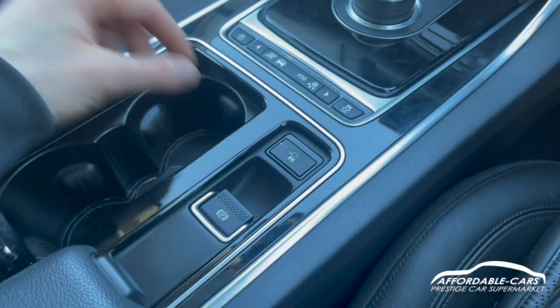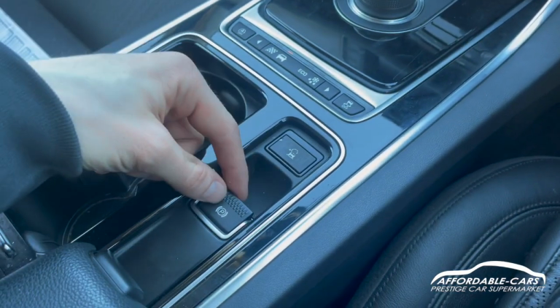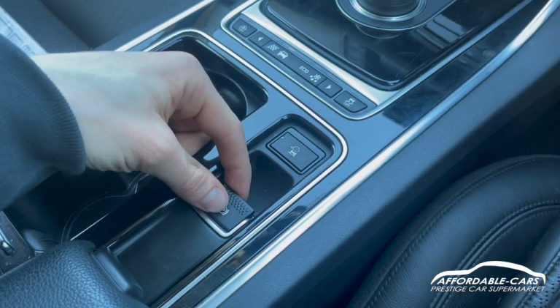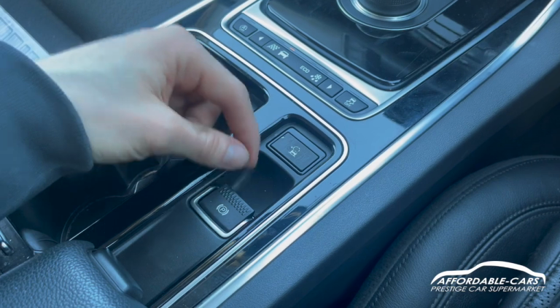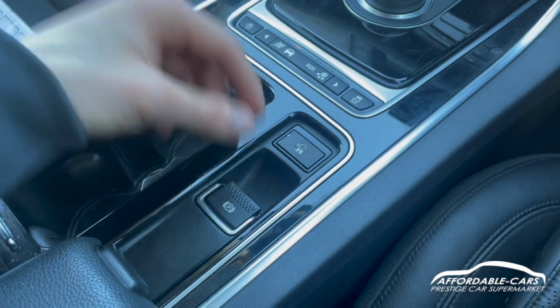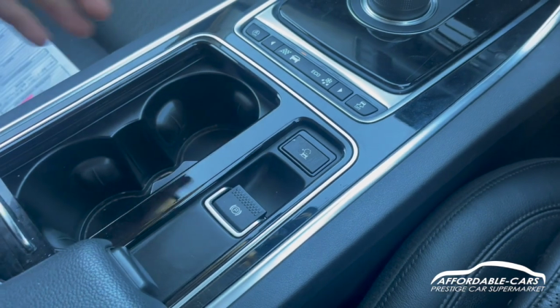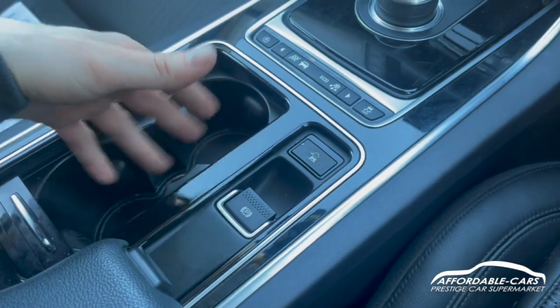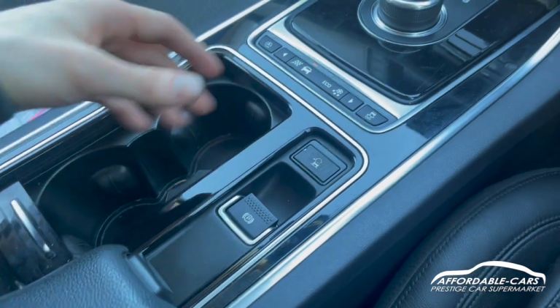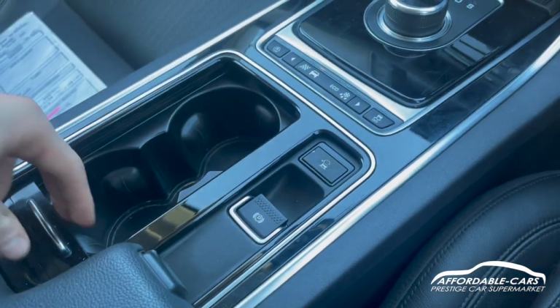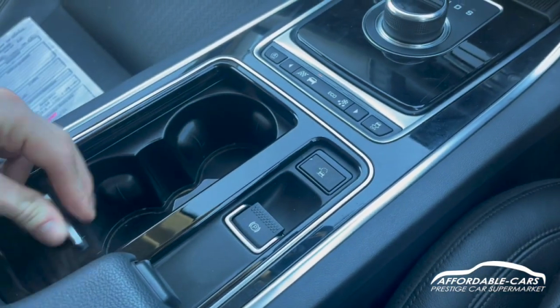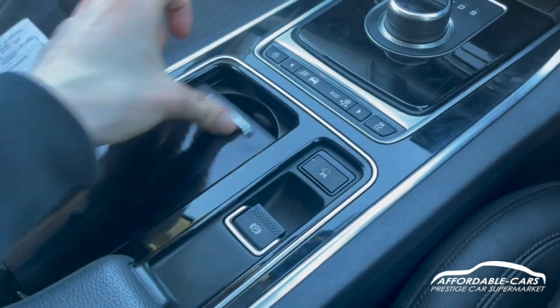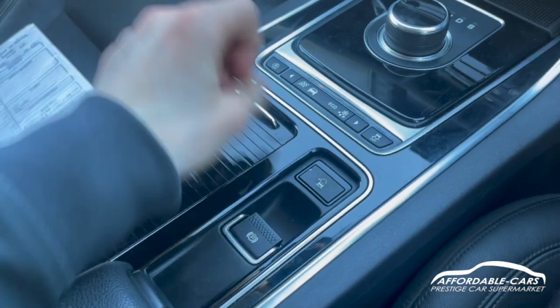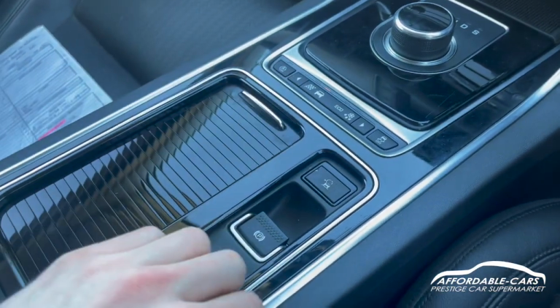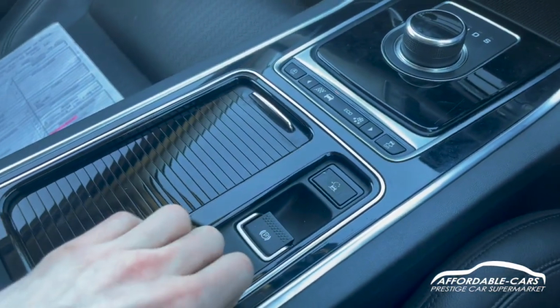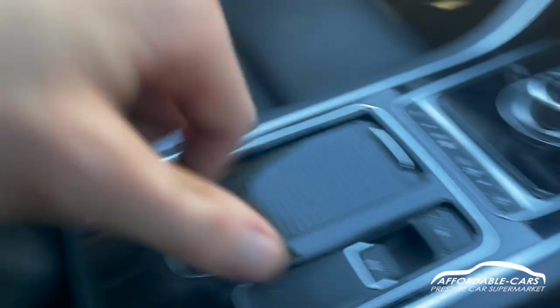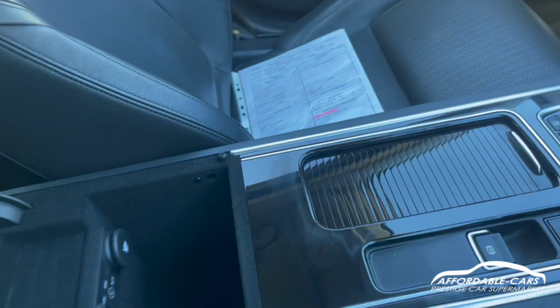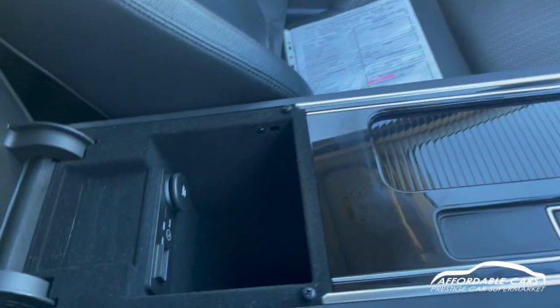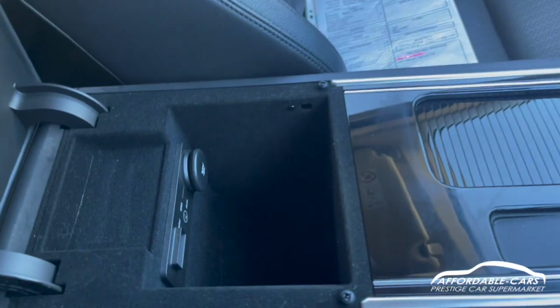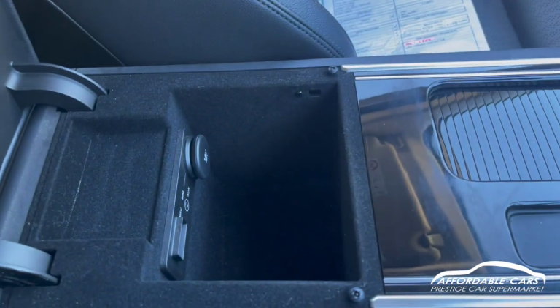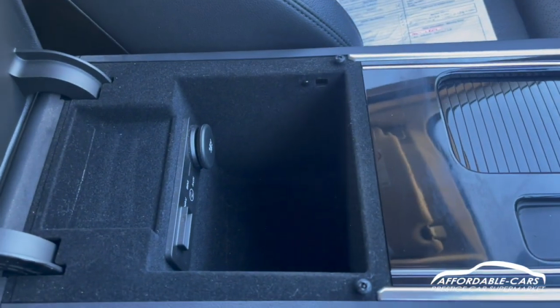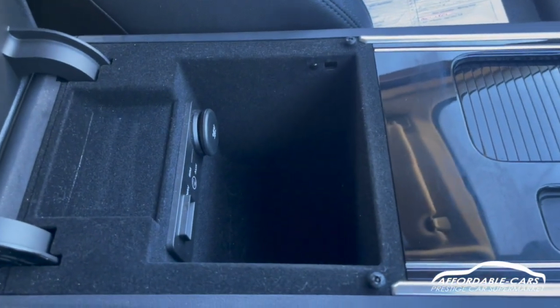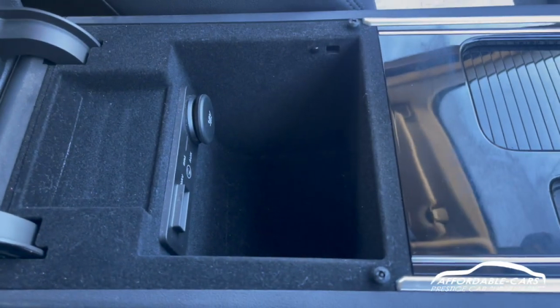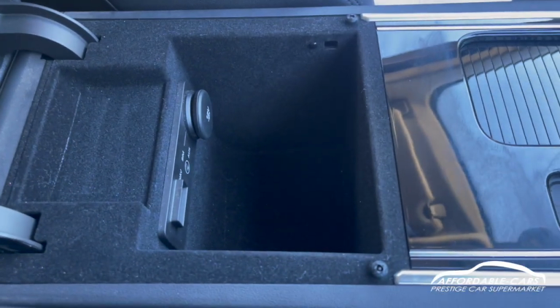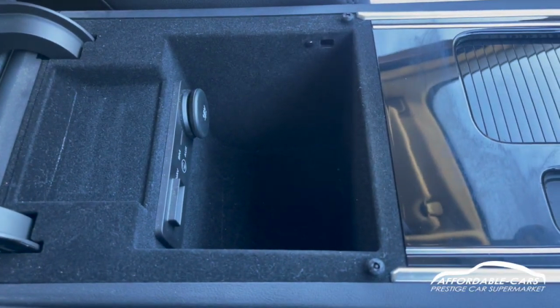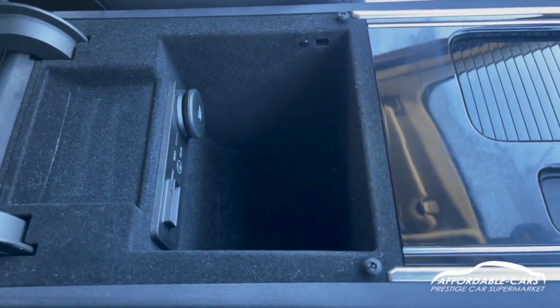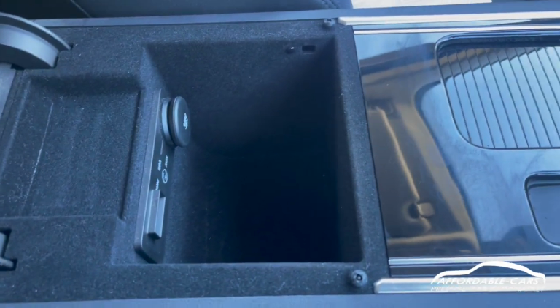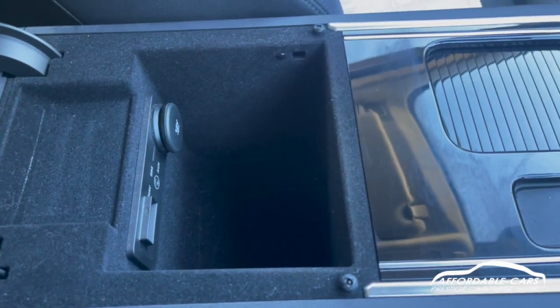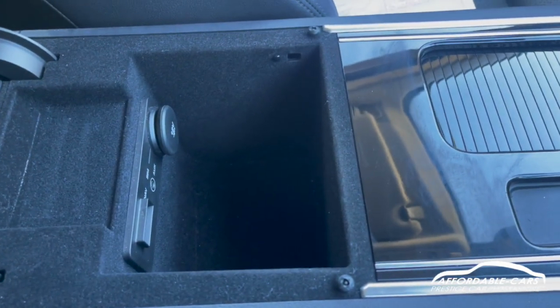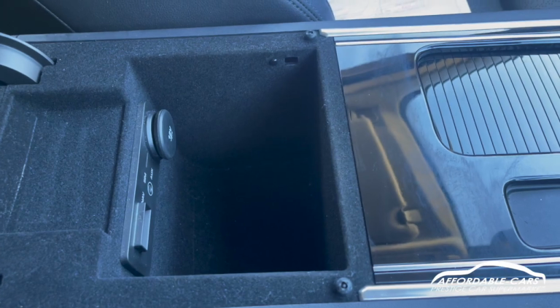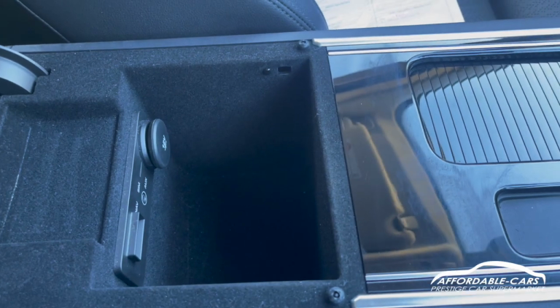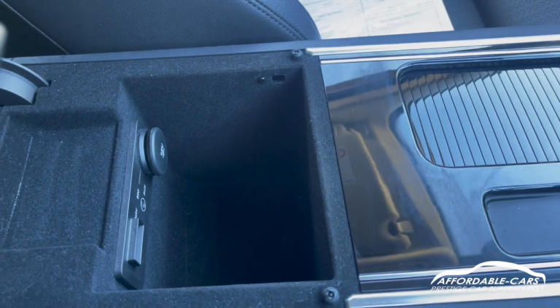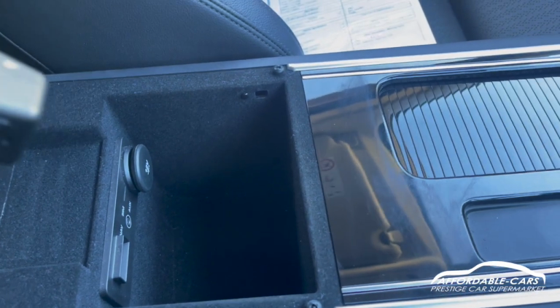Your electric handbrake is located here, two drinks holders, and you can slide this away if you want. If you open up the centre console, you've got some more storage space, a slot to put your navigation card in, USB, AUX, and another 12-volt socket.